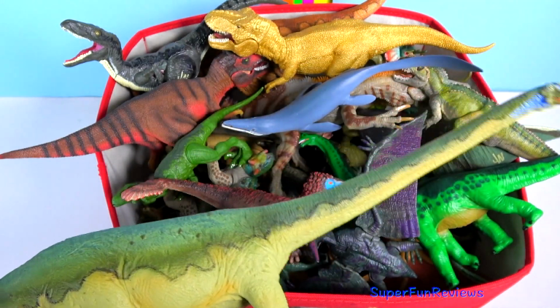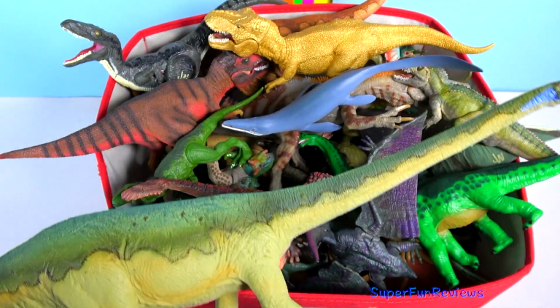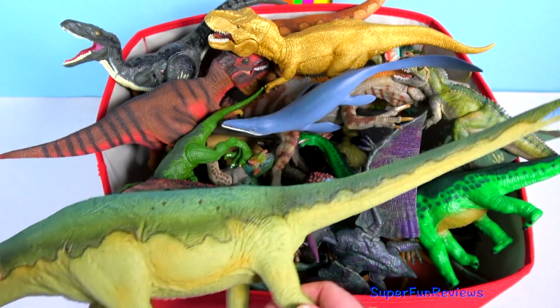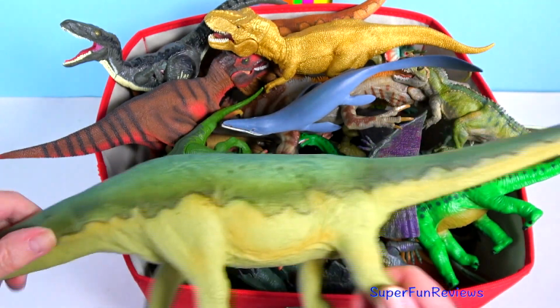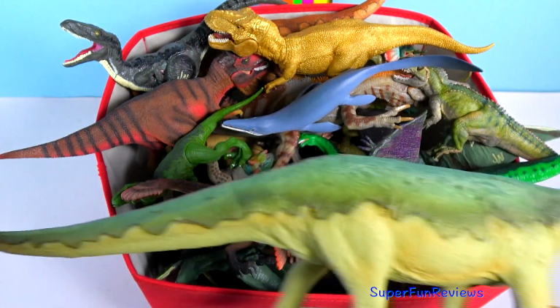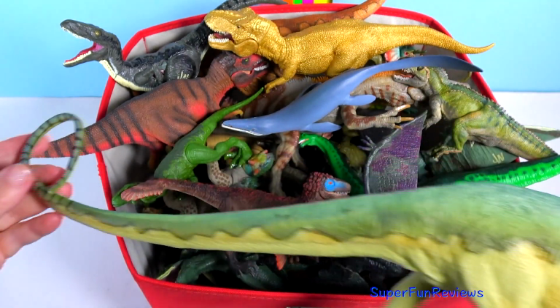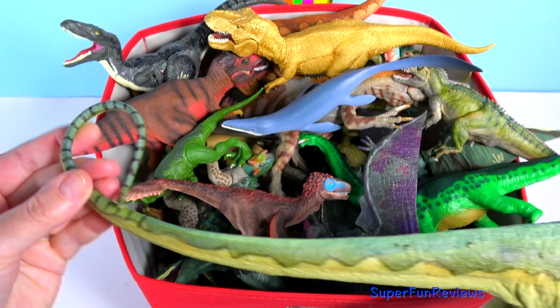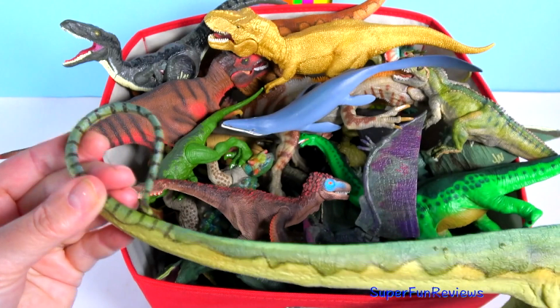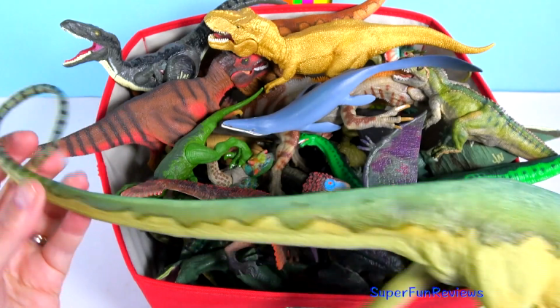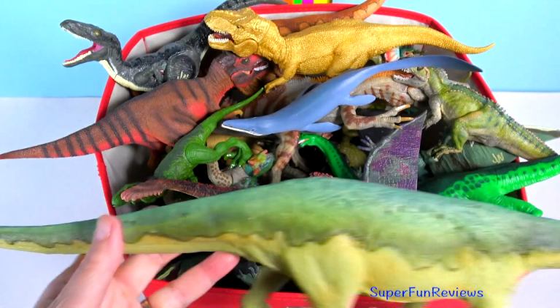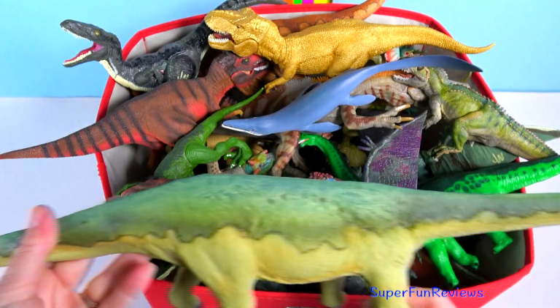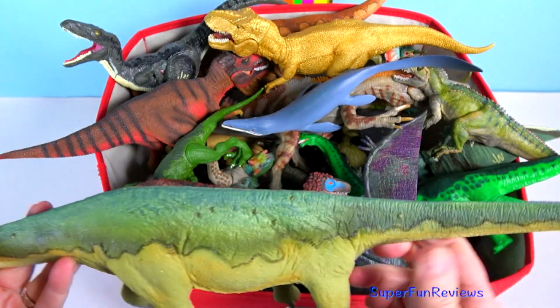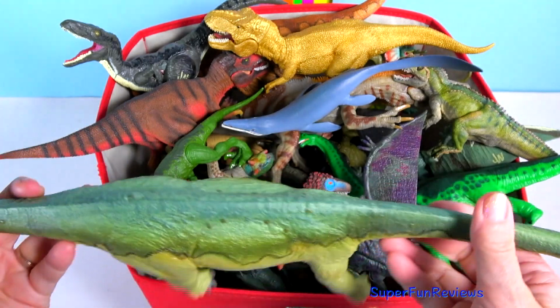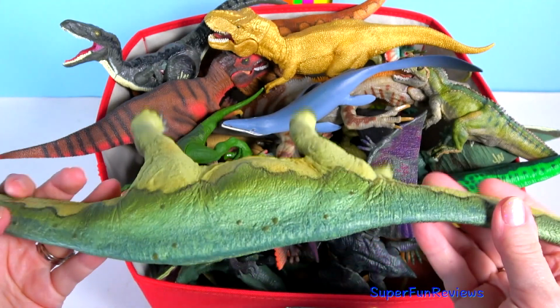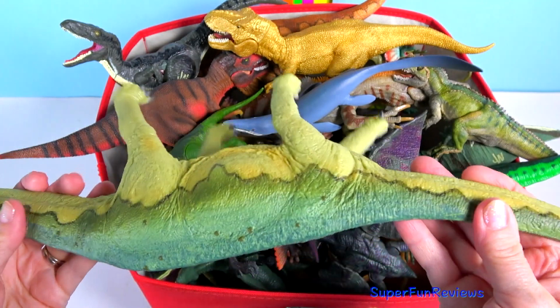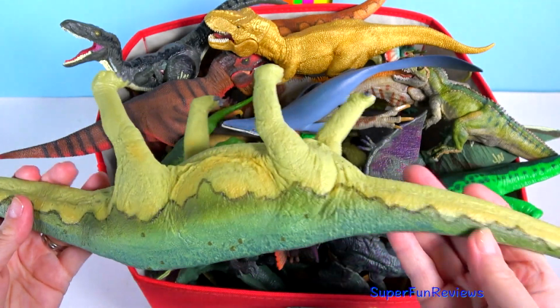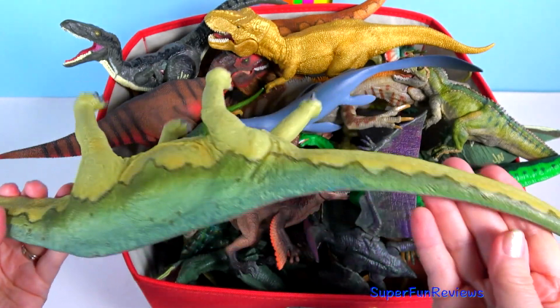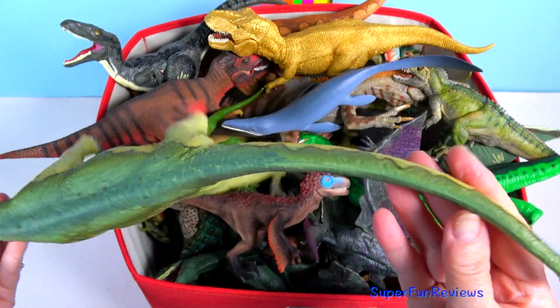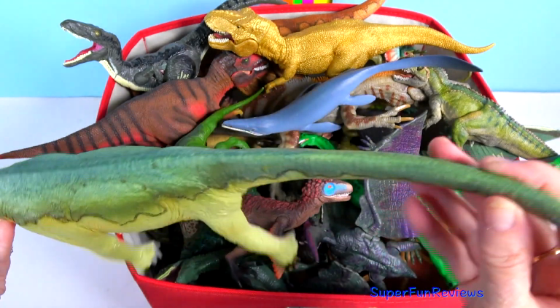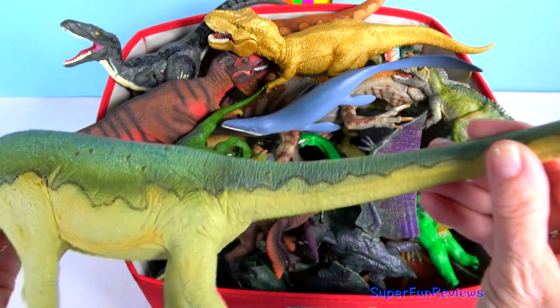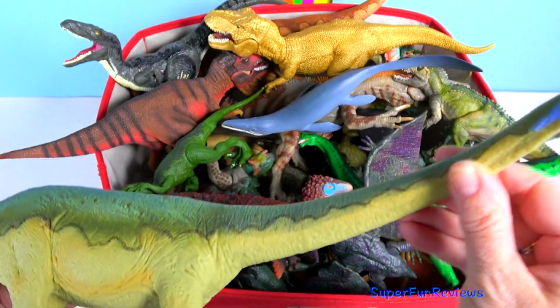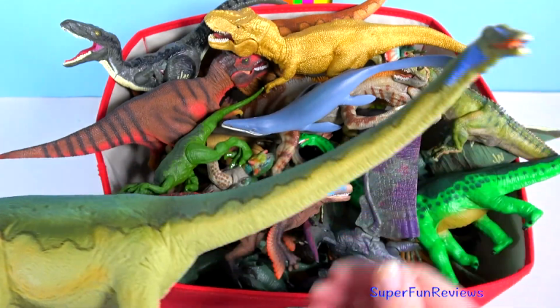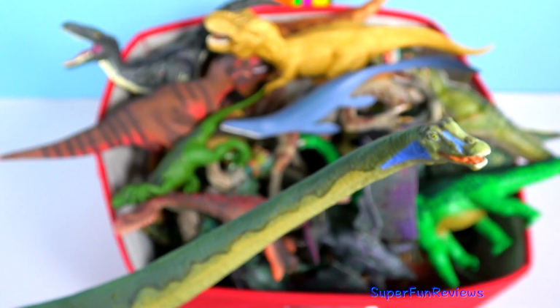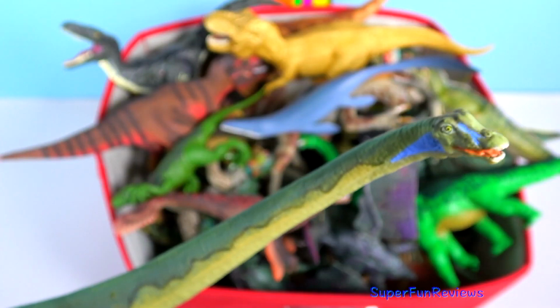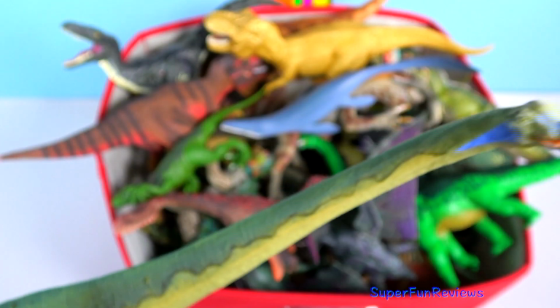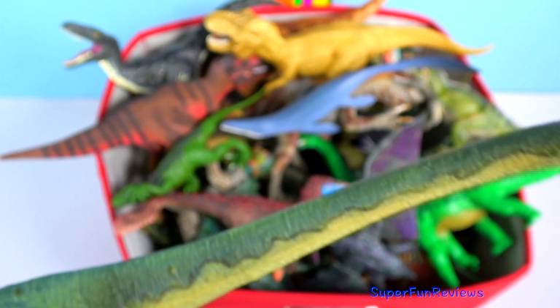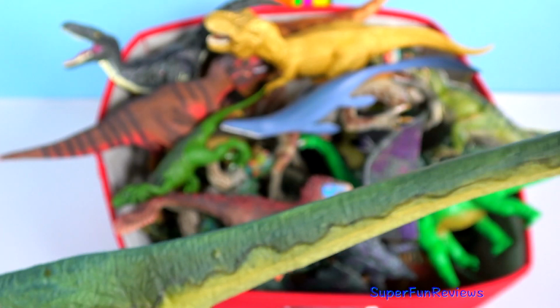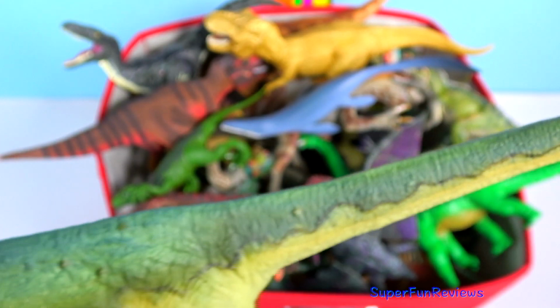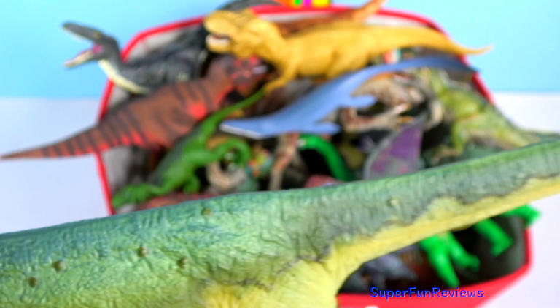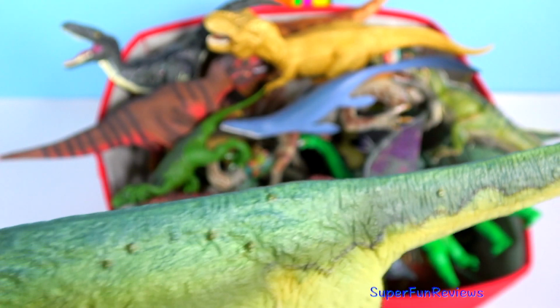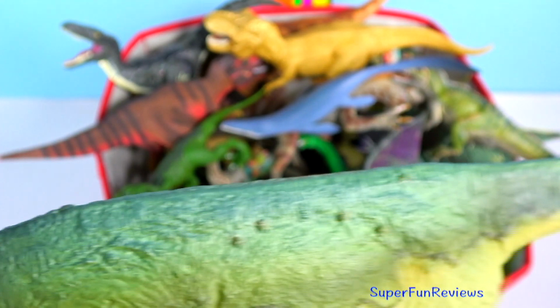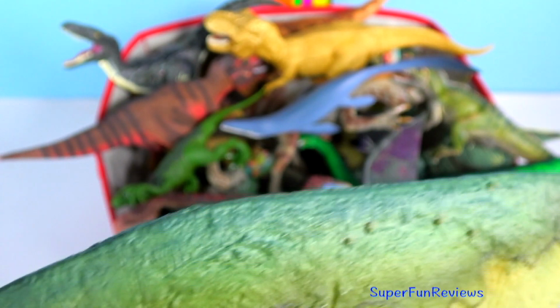Diplodocus had a very long neck and quite a small head. Its head was less than 2 feet, with nostrils at the top of the head. It was among the longest land animals ever.